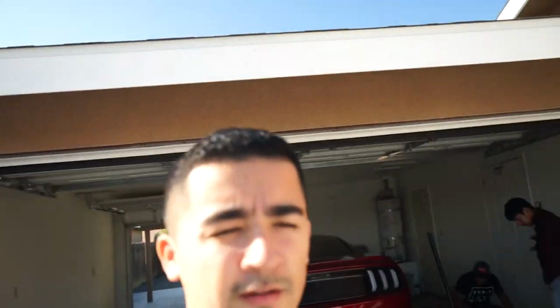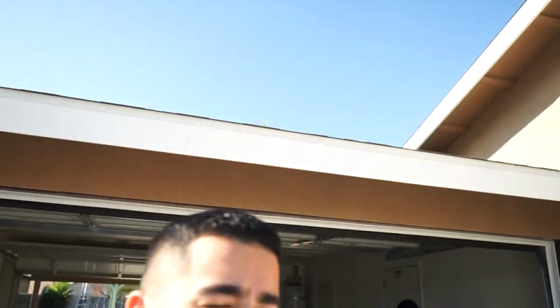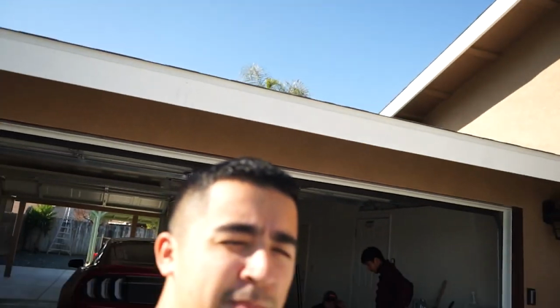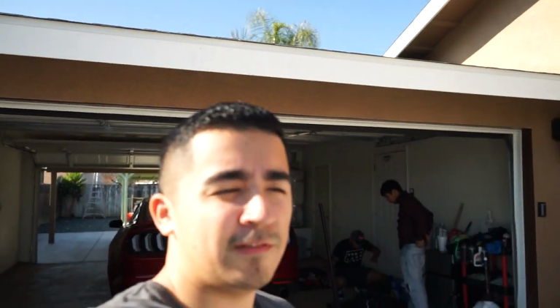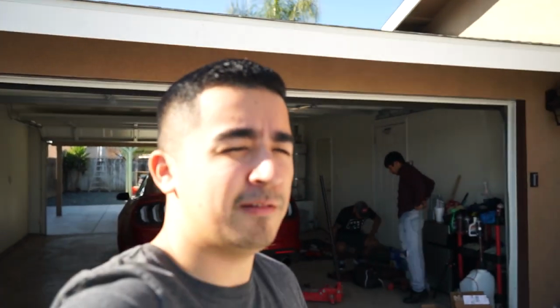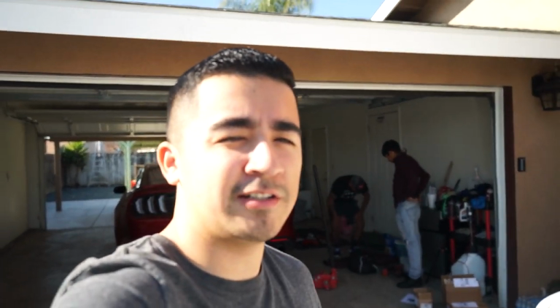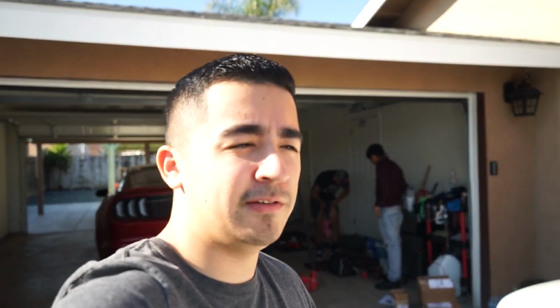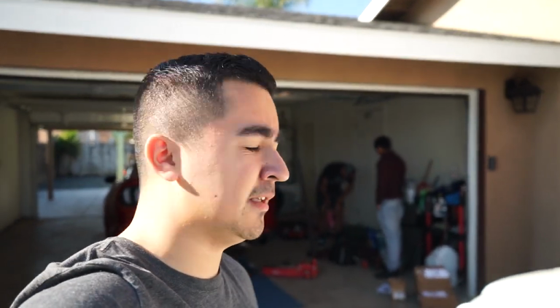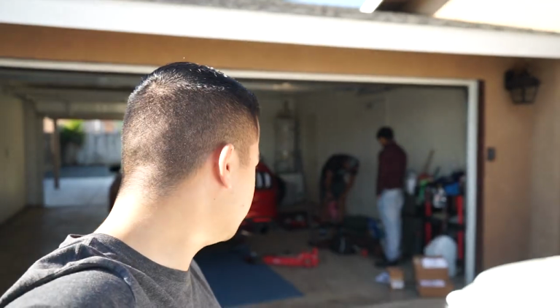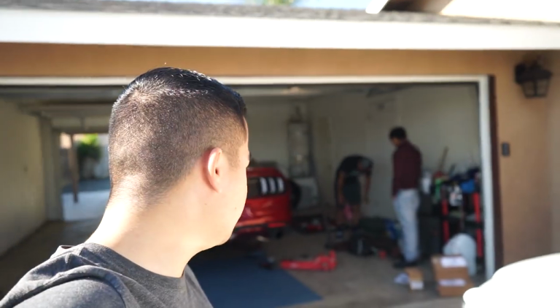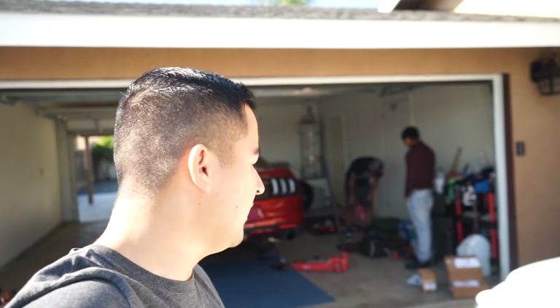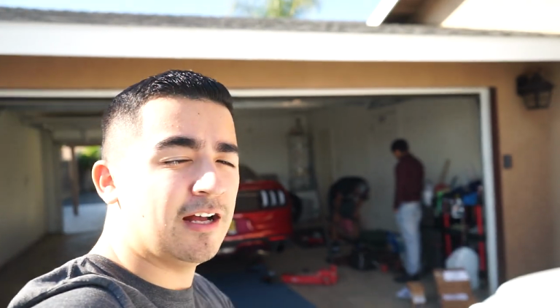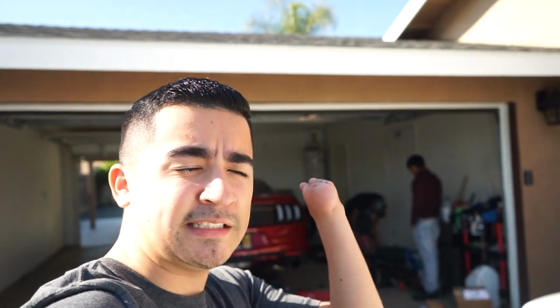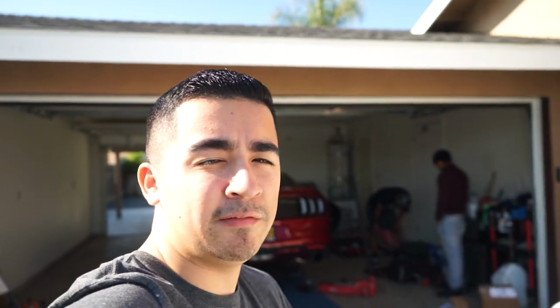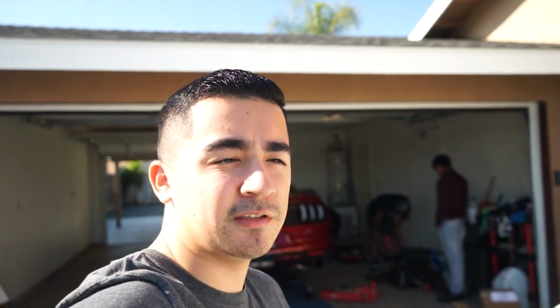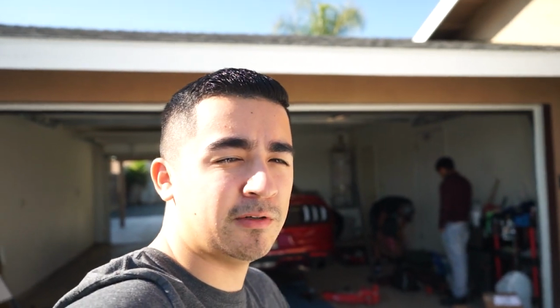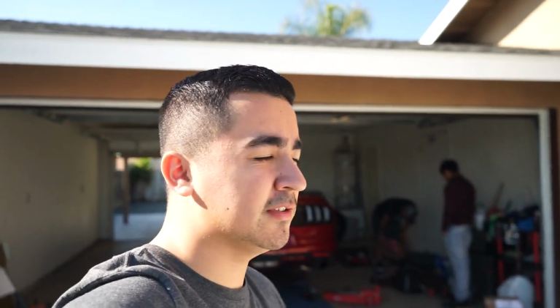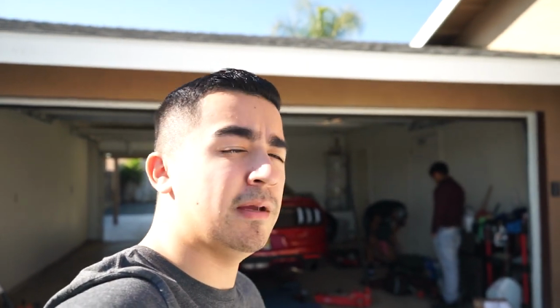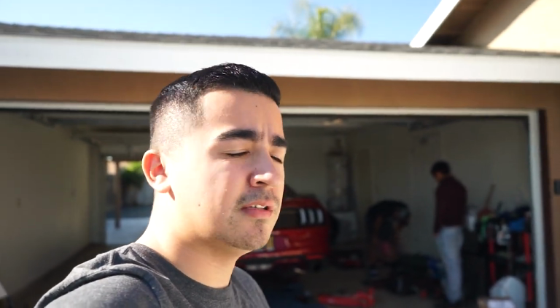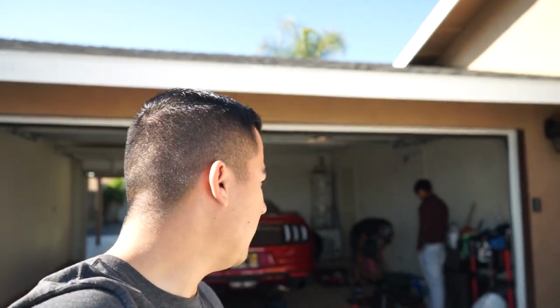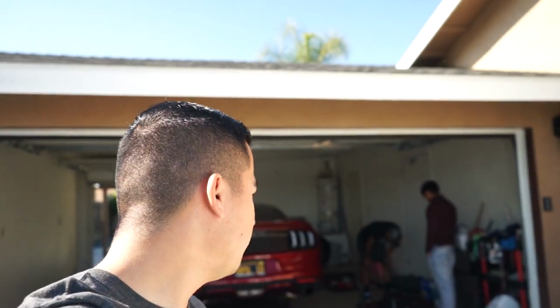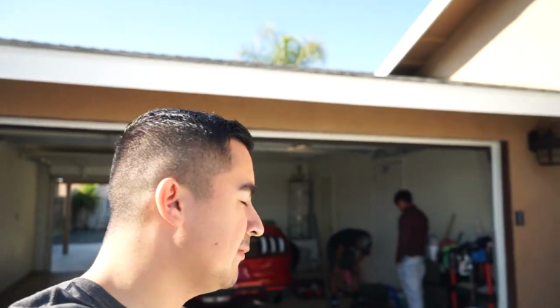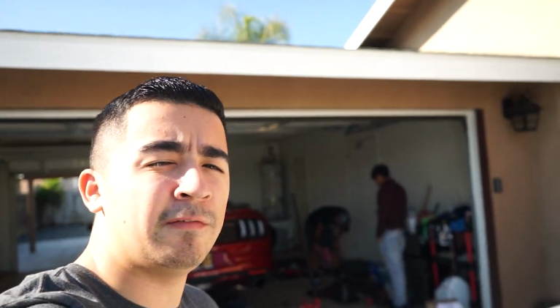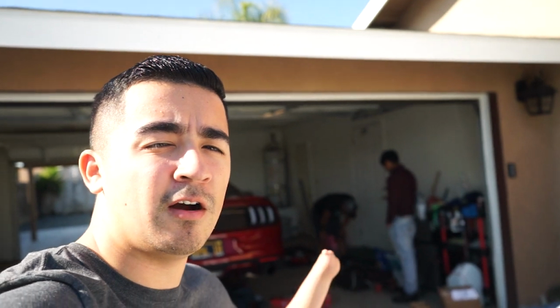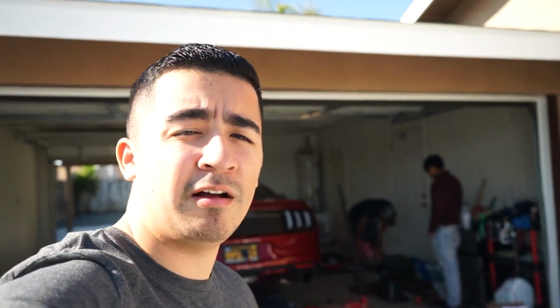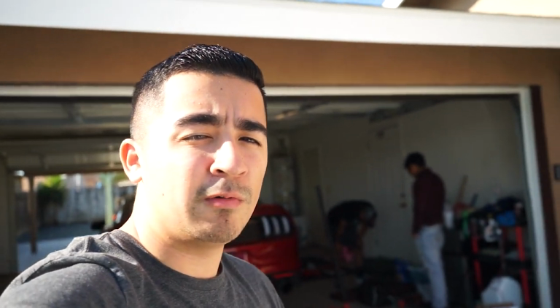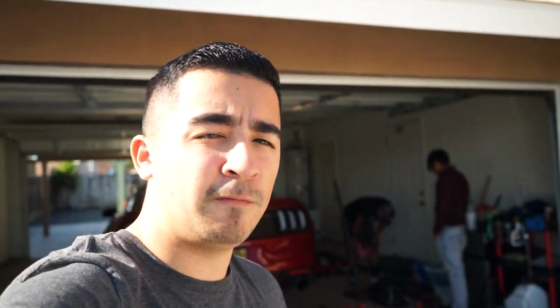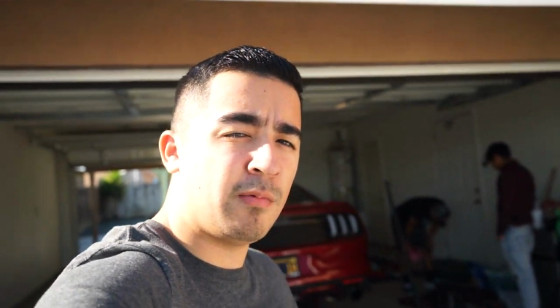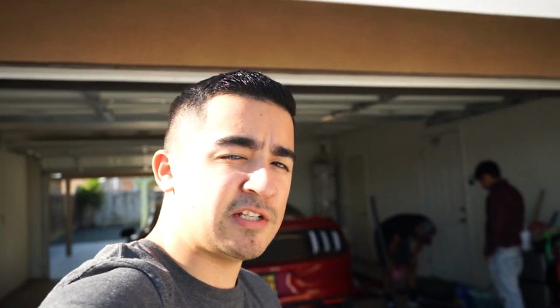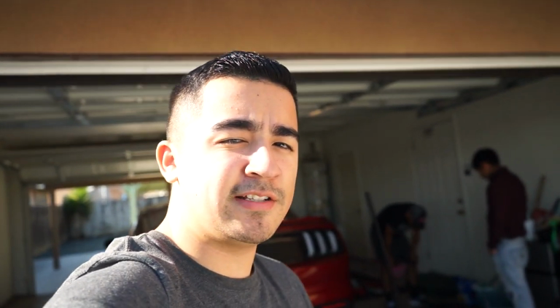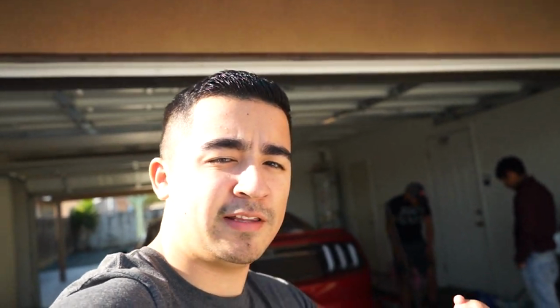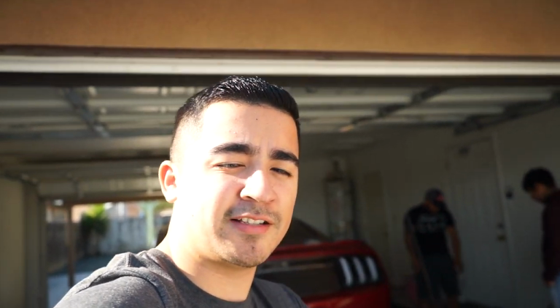Alright guys, so welcome back to the vlog. We're actually going to be doing a little something to the car today. As you guys seen previously in the first clip, we were at Carson Coffee in Bakersfield, but after that we're actually going to be starting off on the car right now. We're going to do a full BMR suspension package, hopefully this looks good.